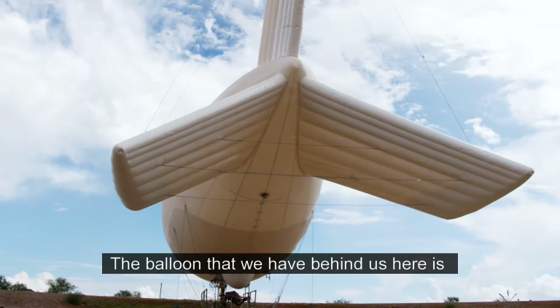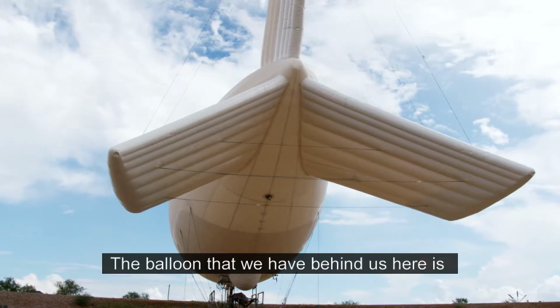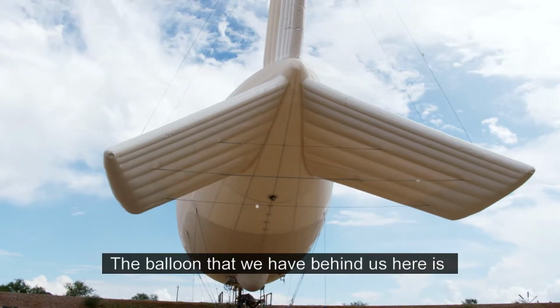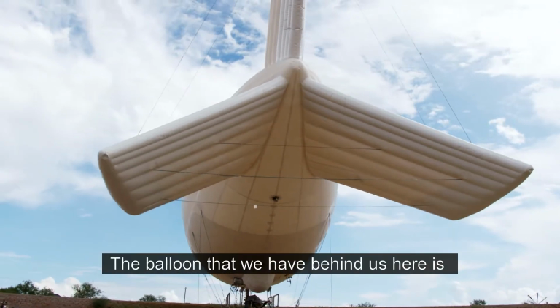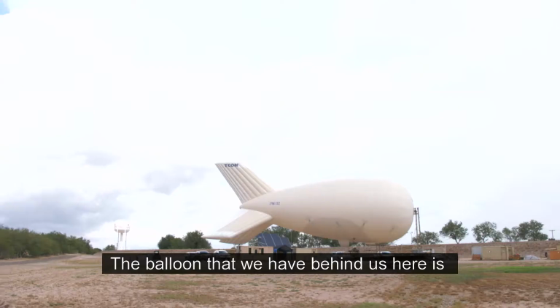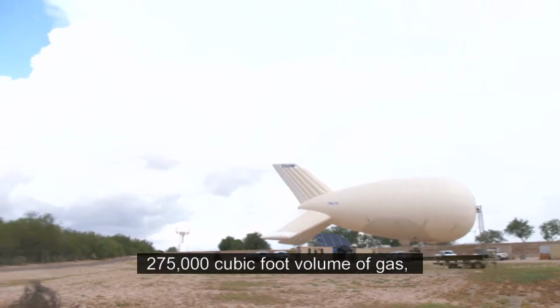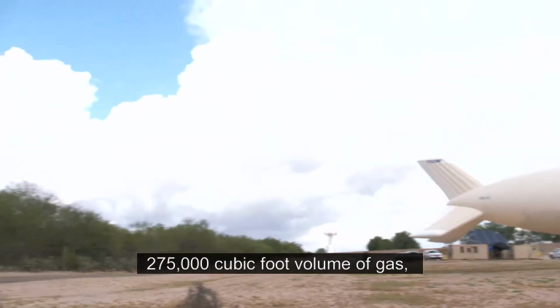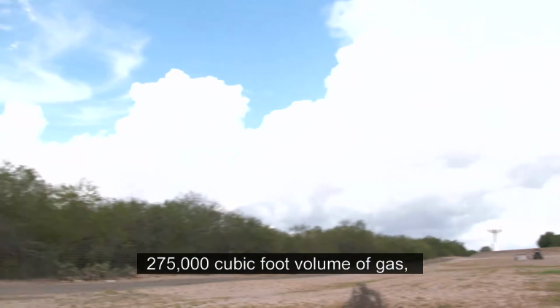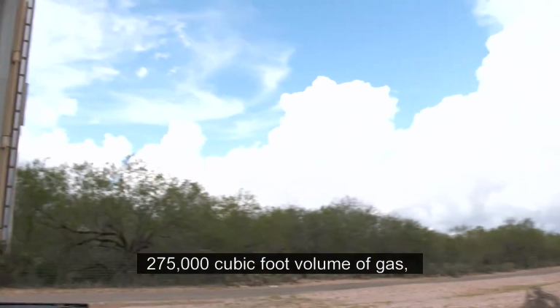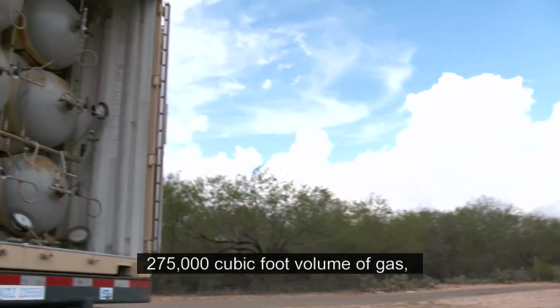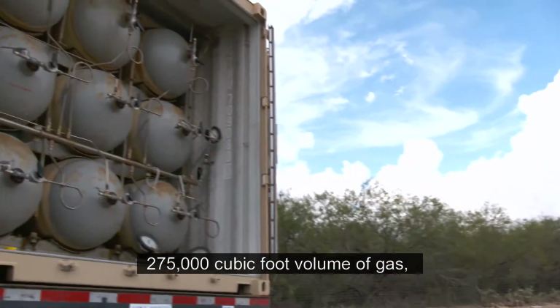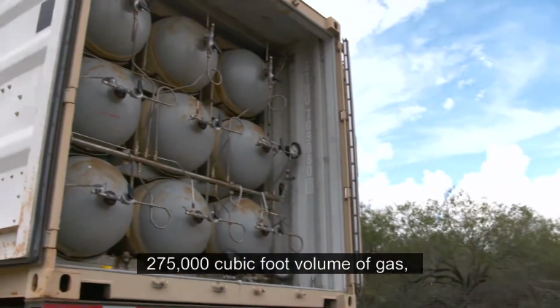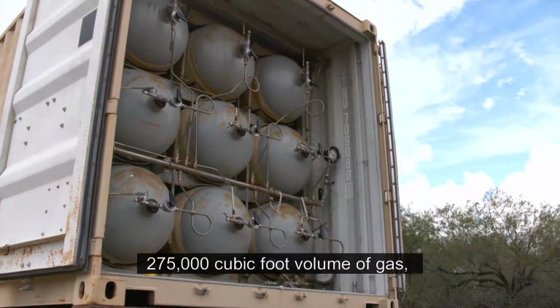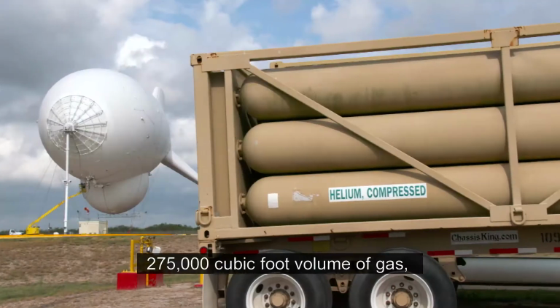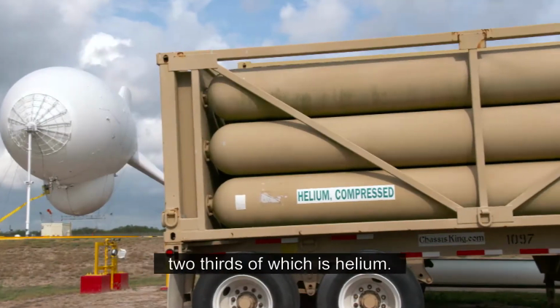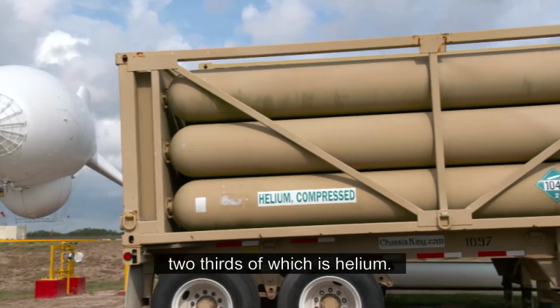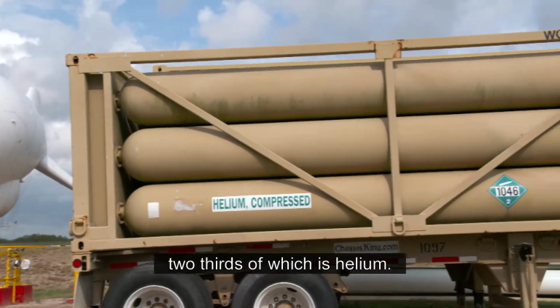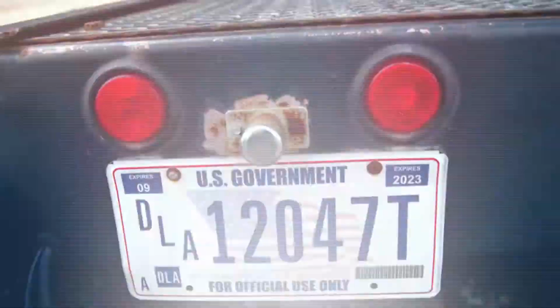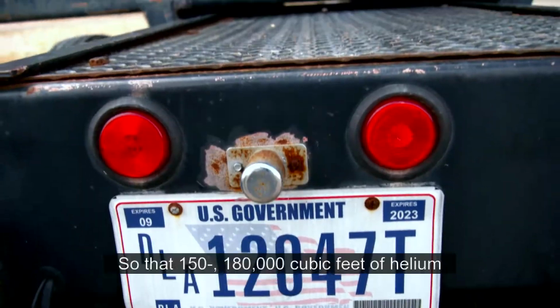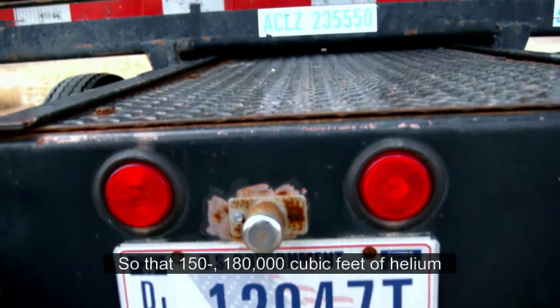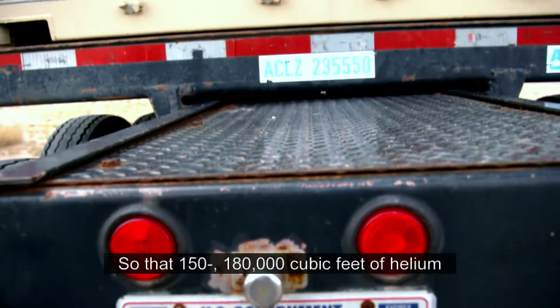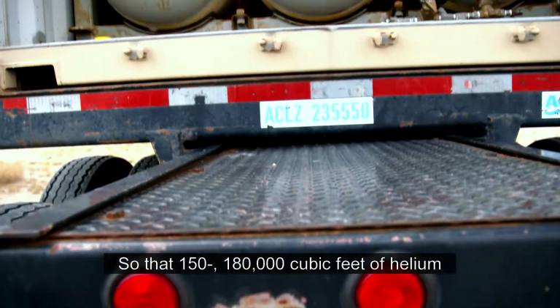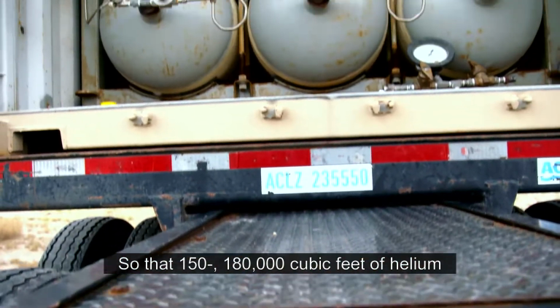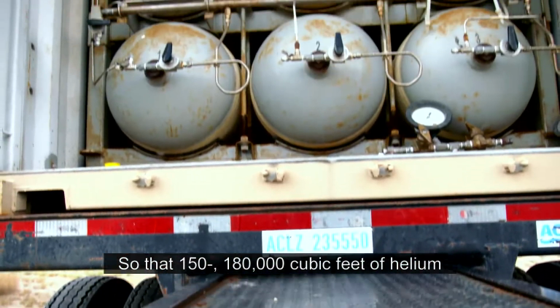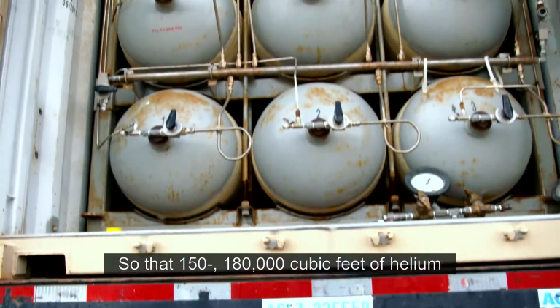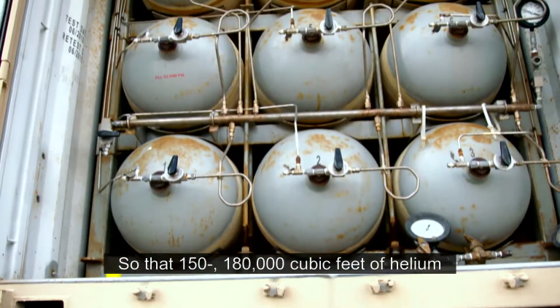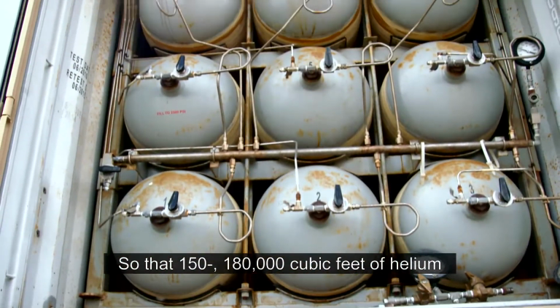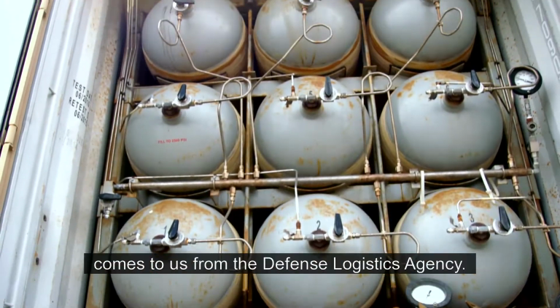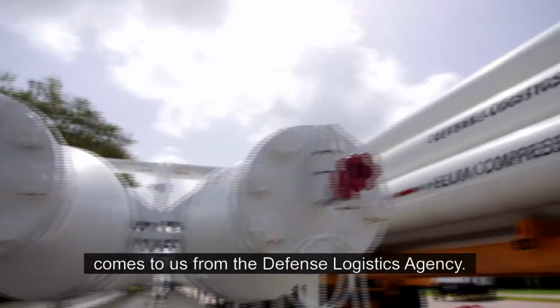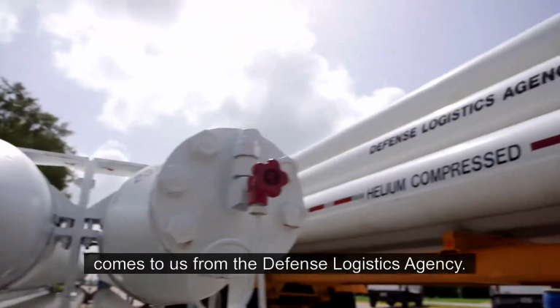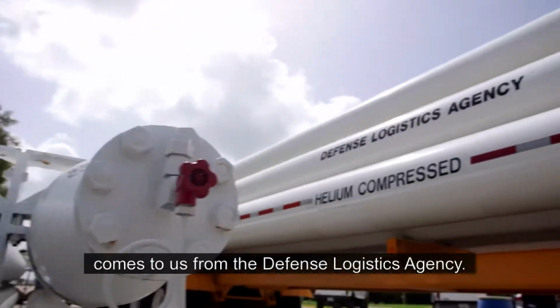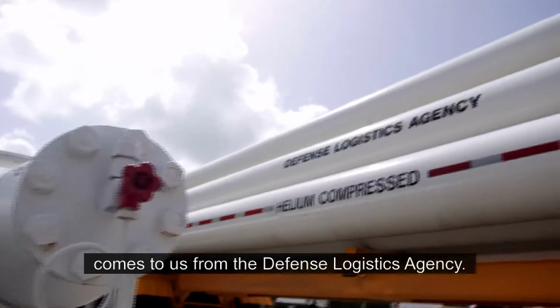The balloon that we have behind us here is 275,000 cubic foot volume of gas, two-thirds of which is helium. So that hundred and fifty to hundred and eighty thousand cubic feet of helium comes to us from the Defense Logistics Agency.